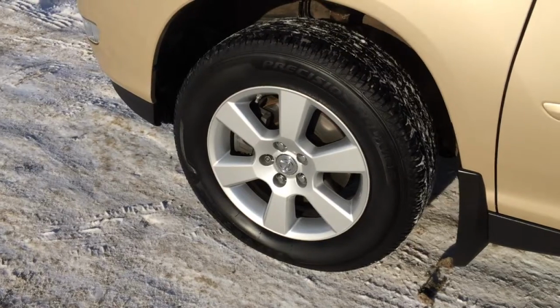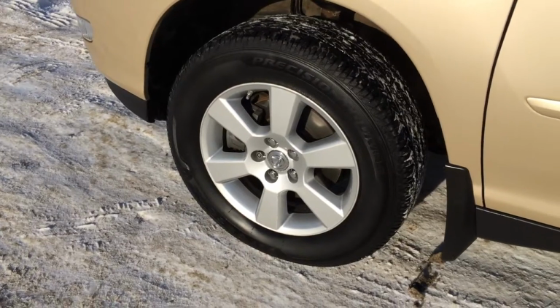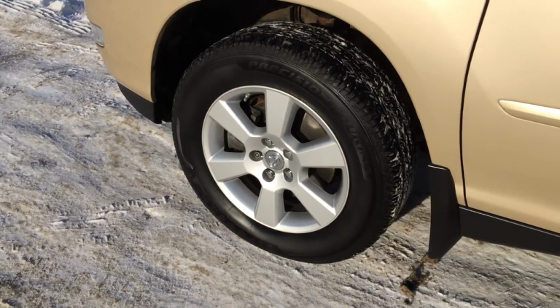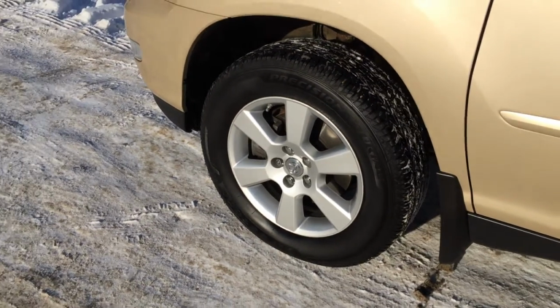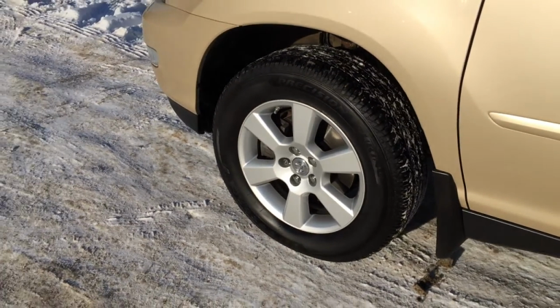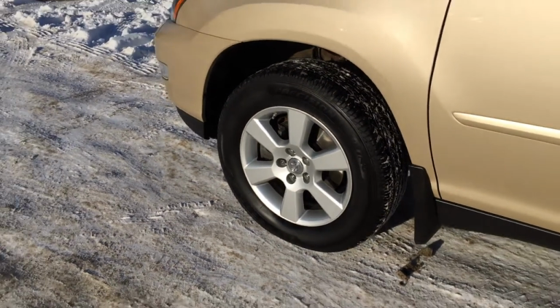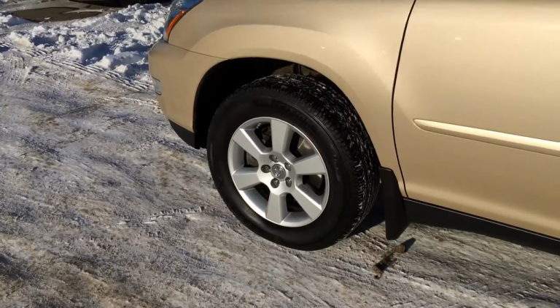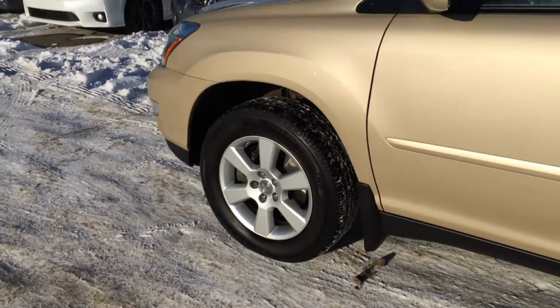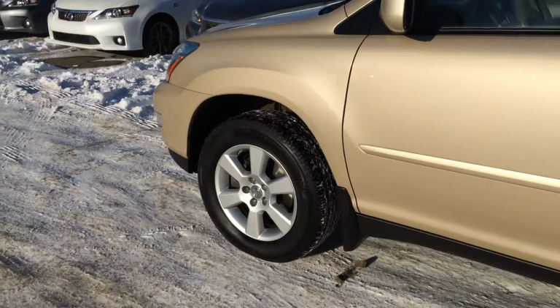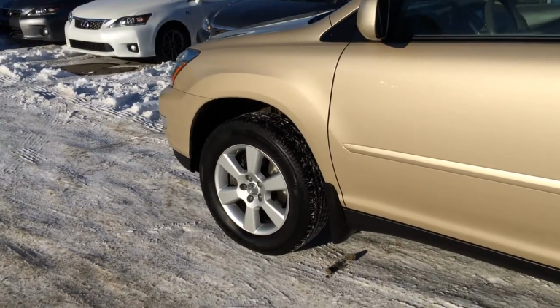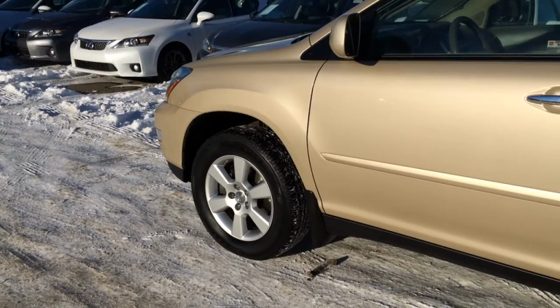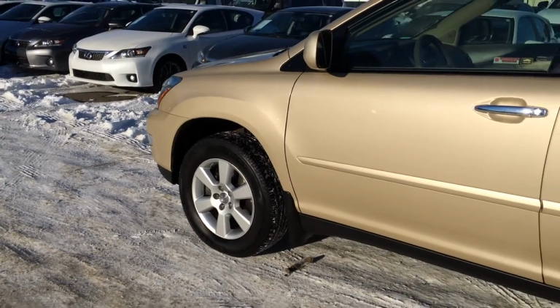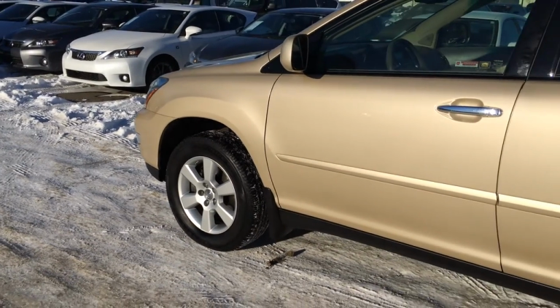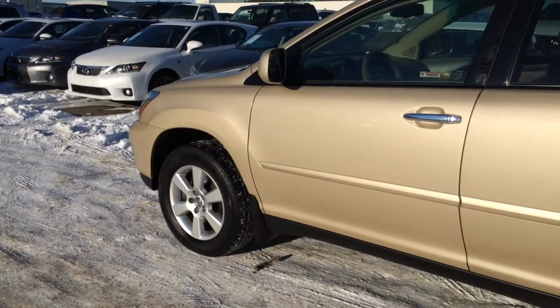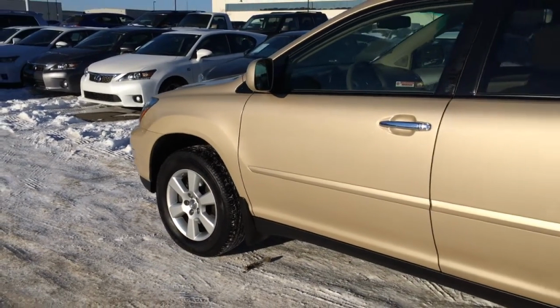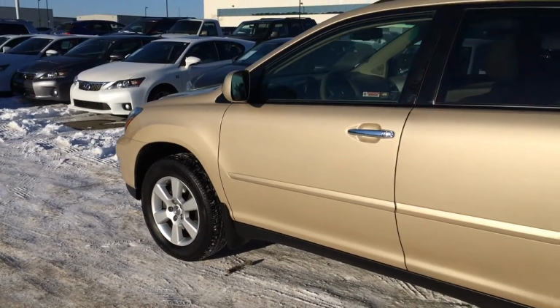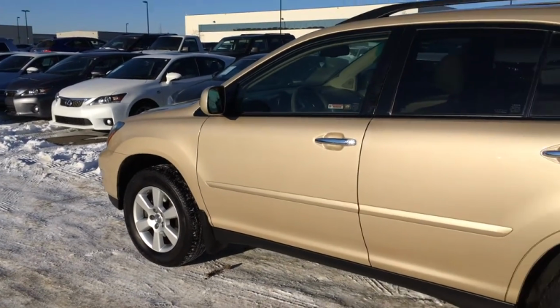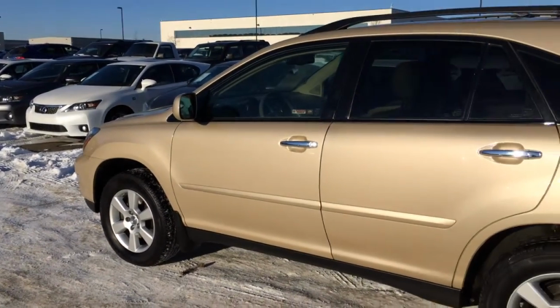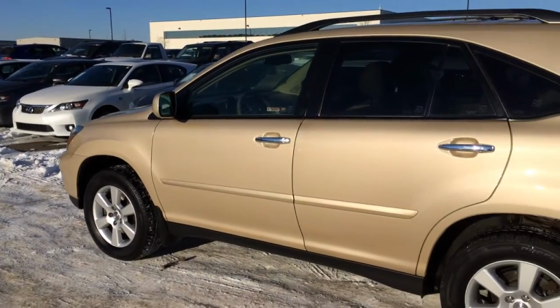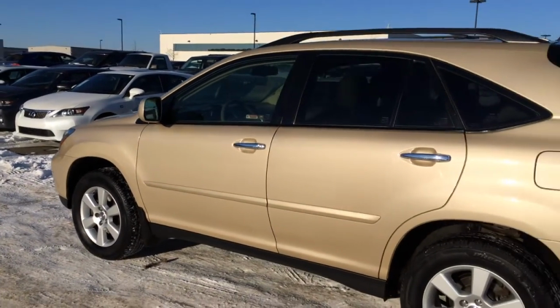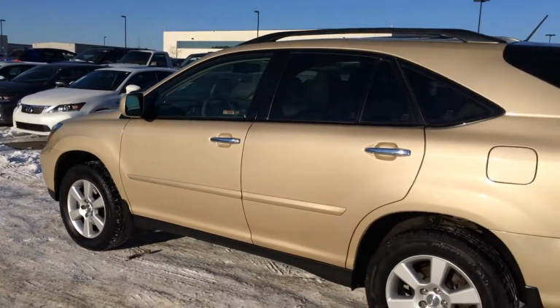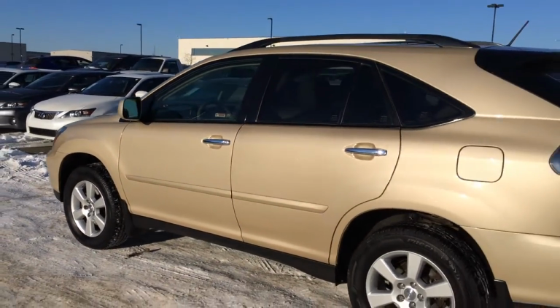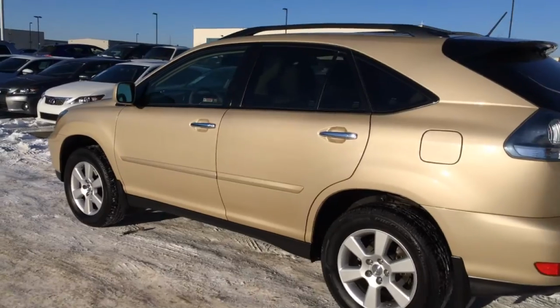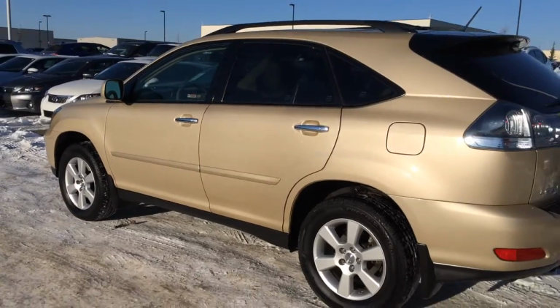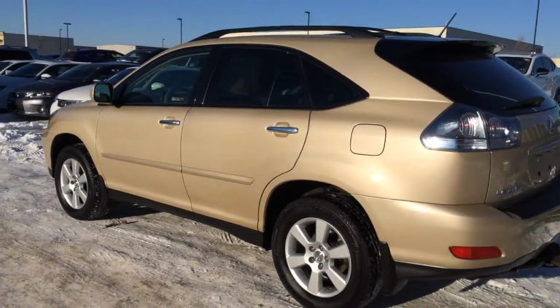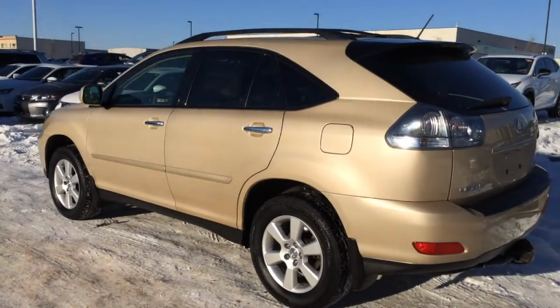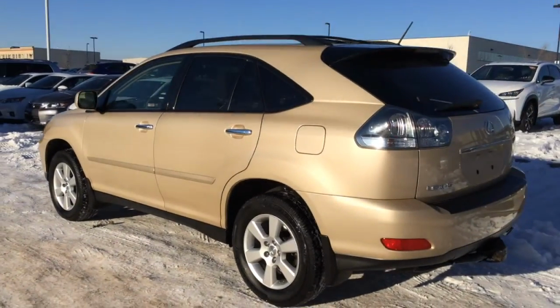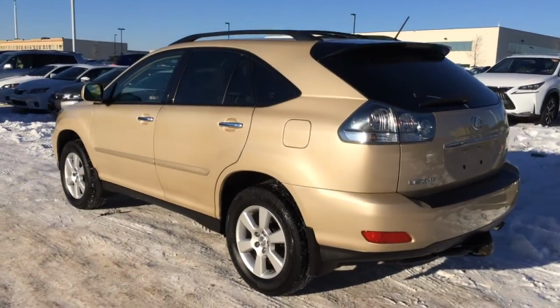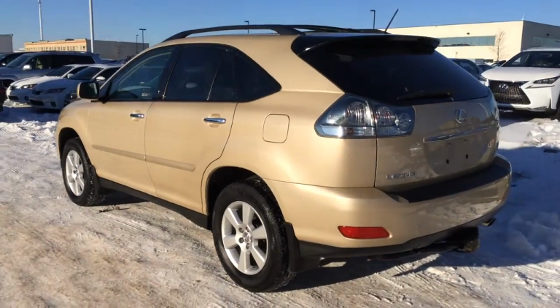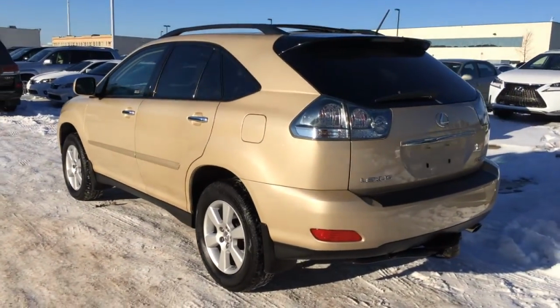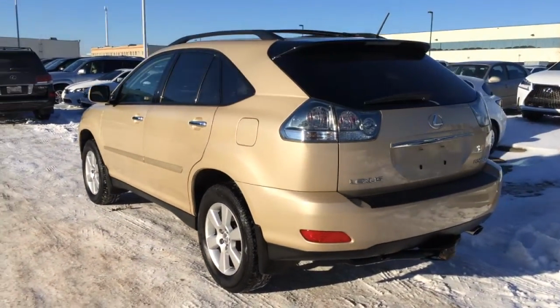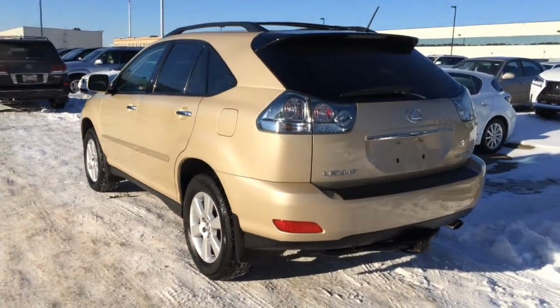17-inch wheels with wheel locks and mud flaps. Keyless entry. Aftermarket engine remote start. Tinted windows and a roof rack.